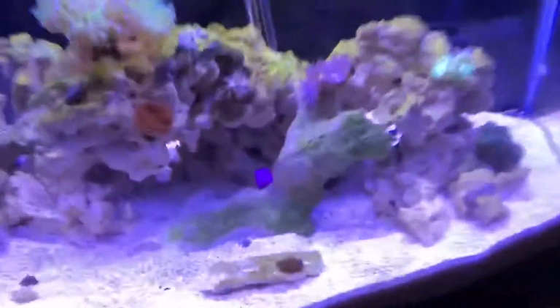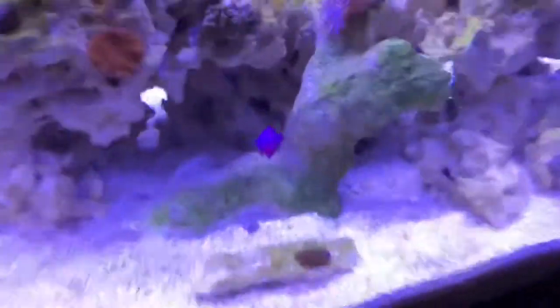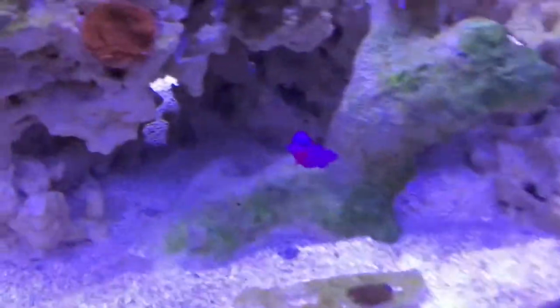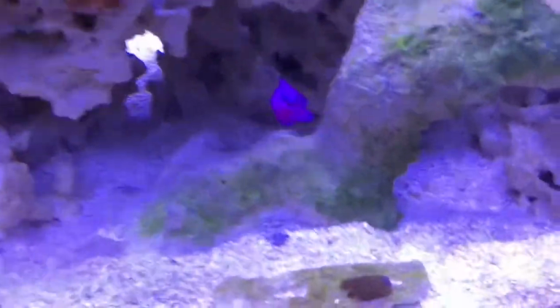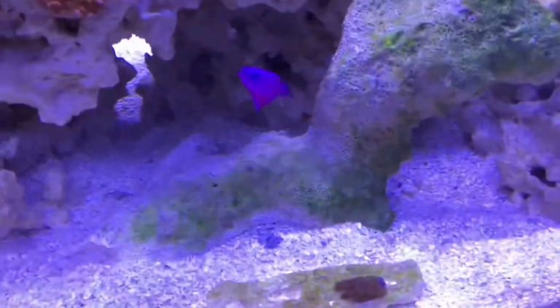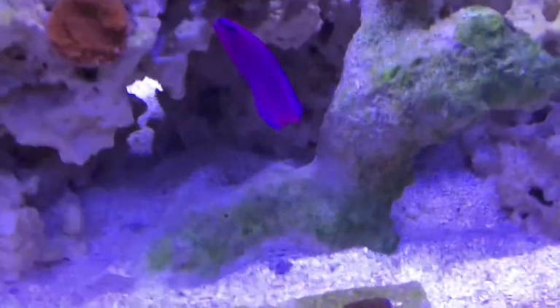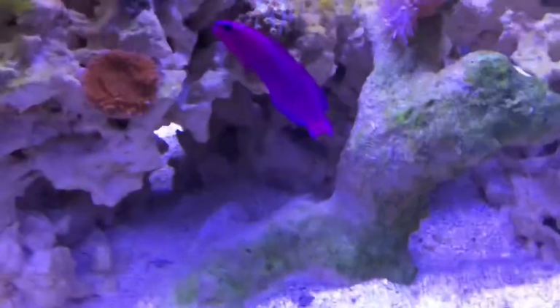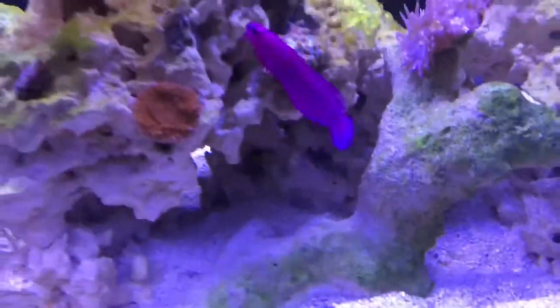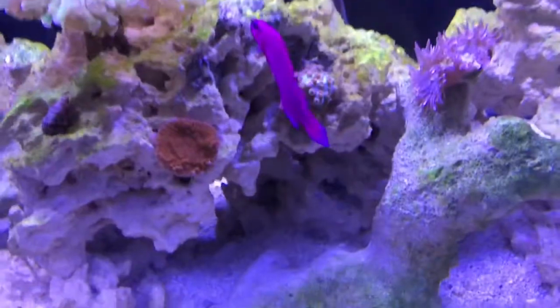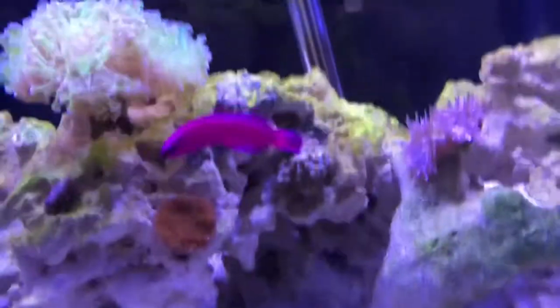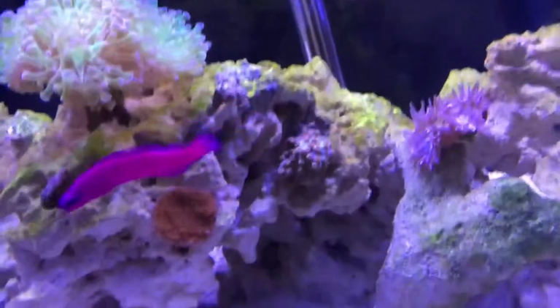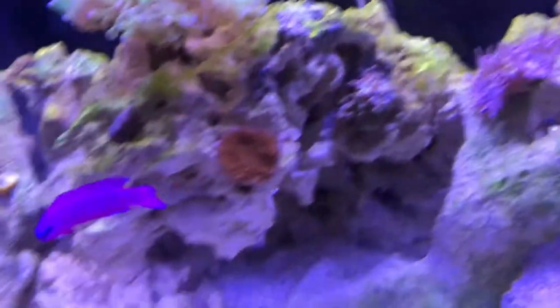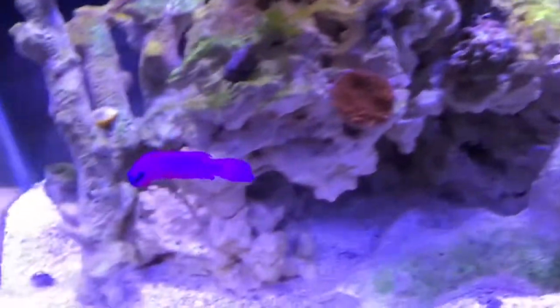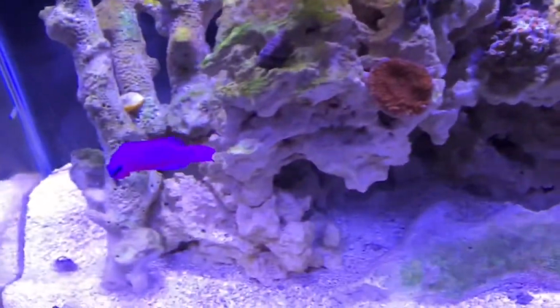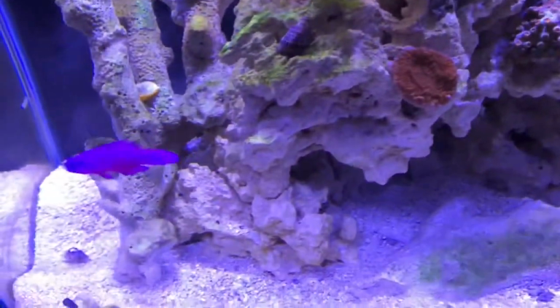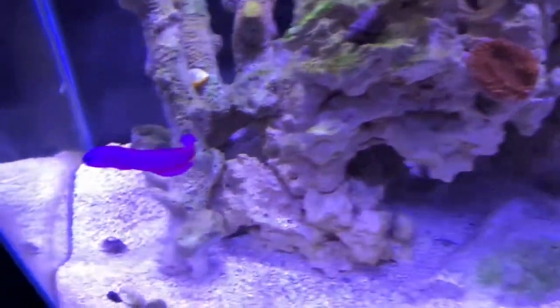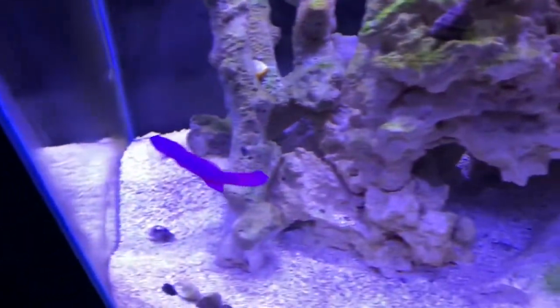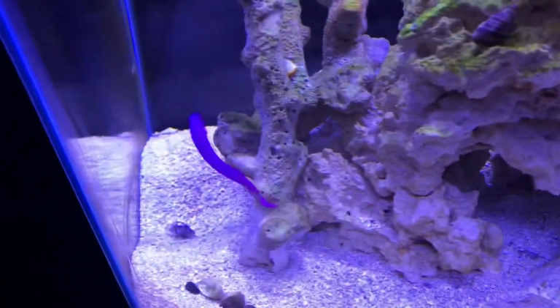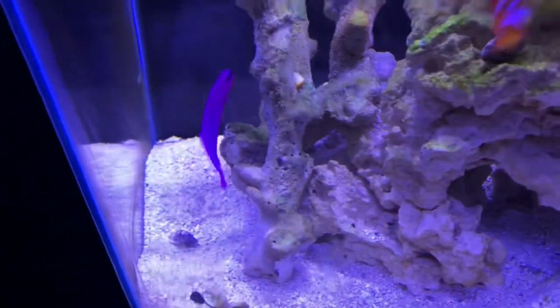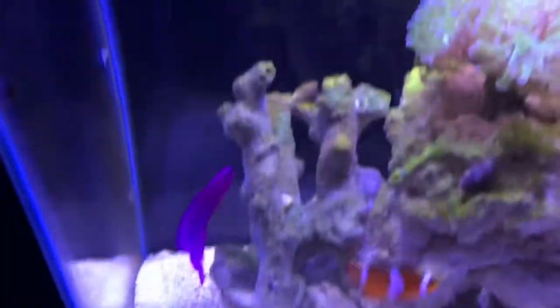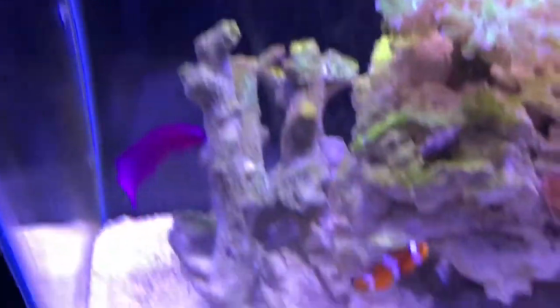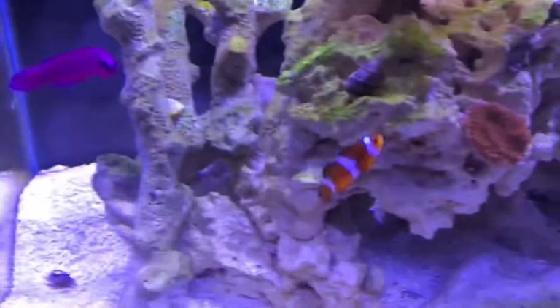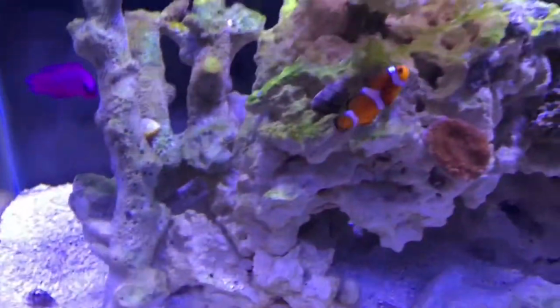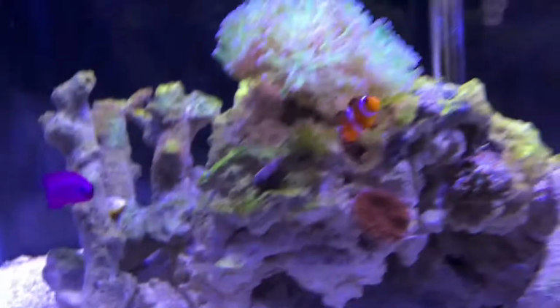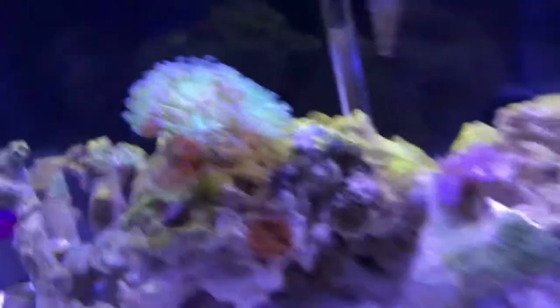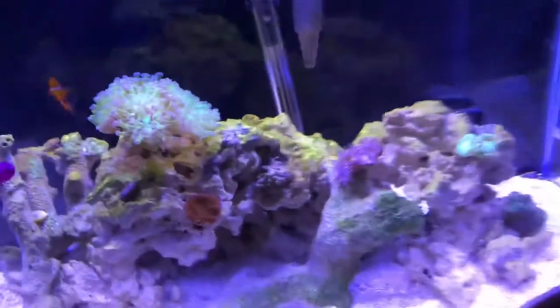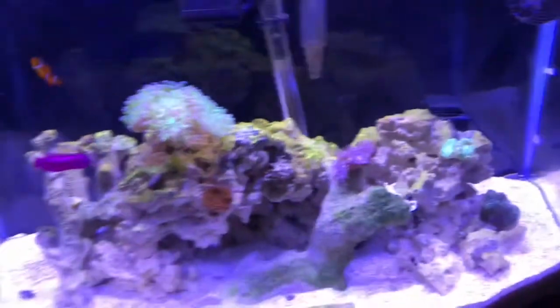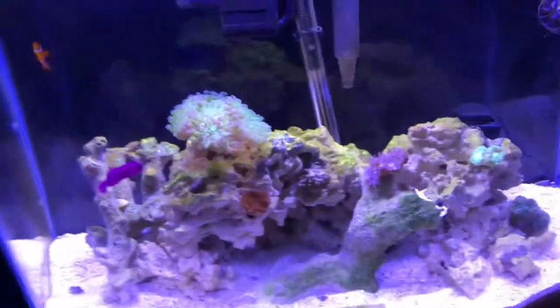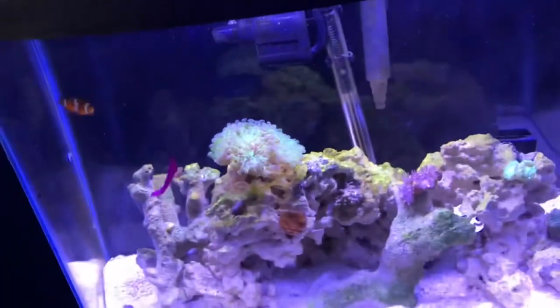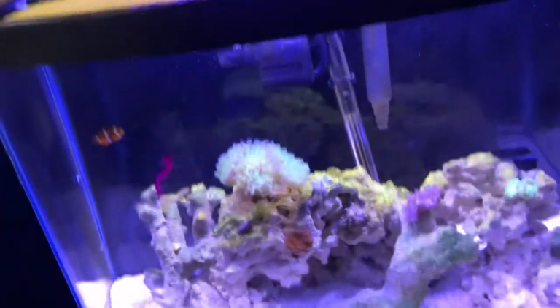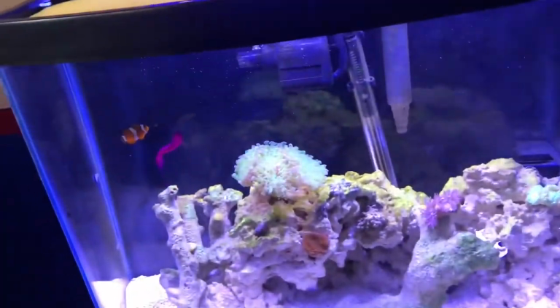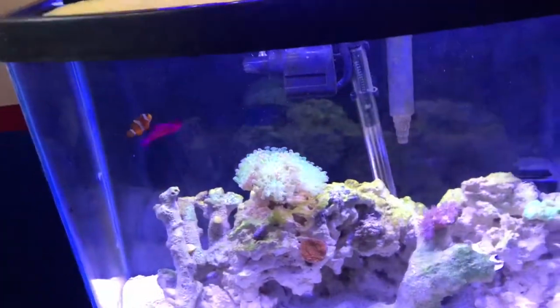I added Dottie back into the tank and he's doing really well and very personable. There's my clownfish and the firefish — as soon as I added Dottie back to the tank, they're all doing great.